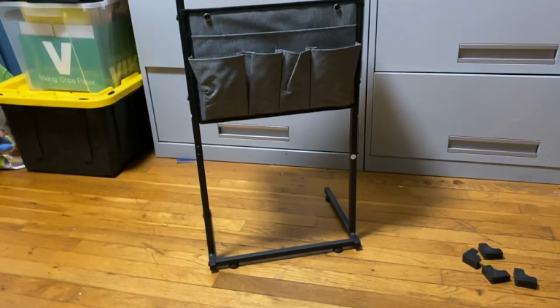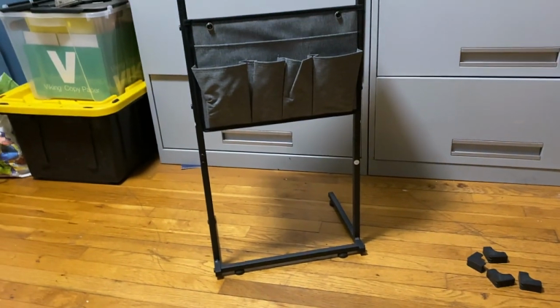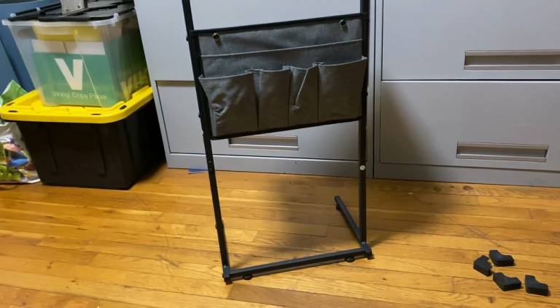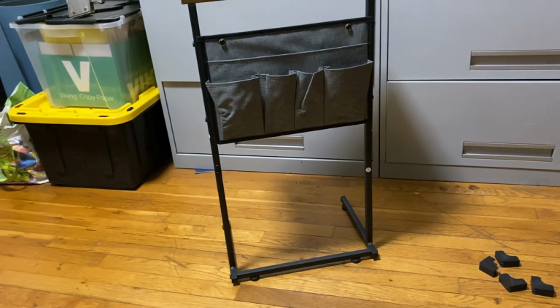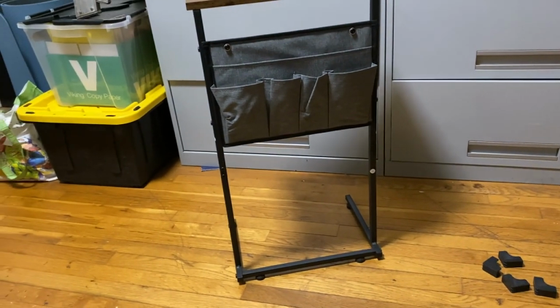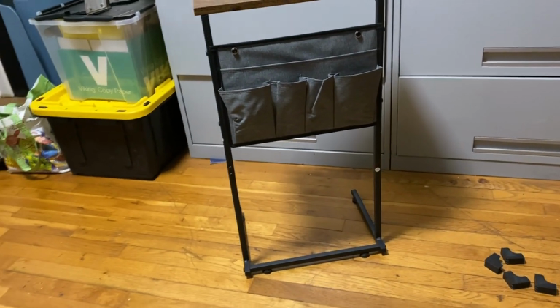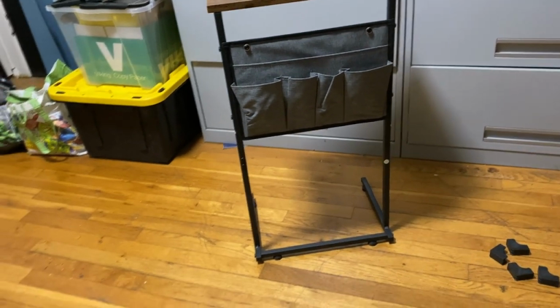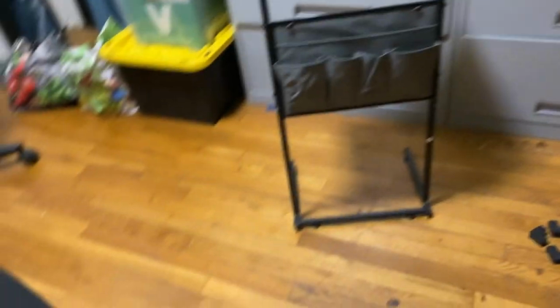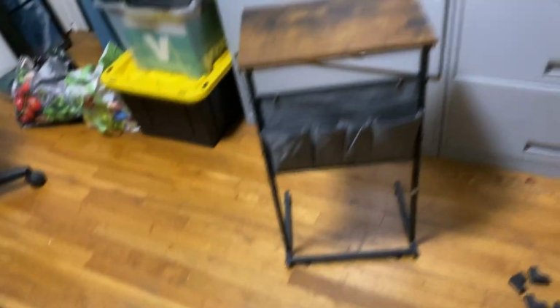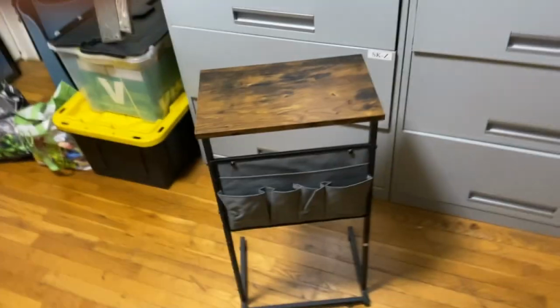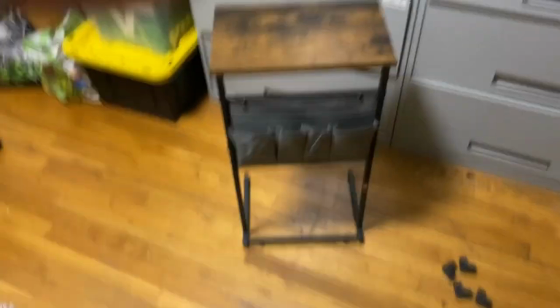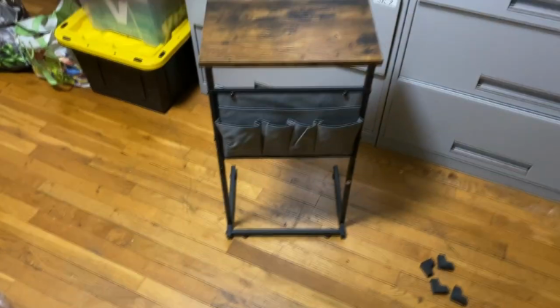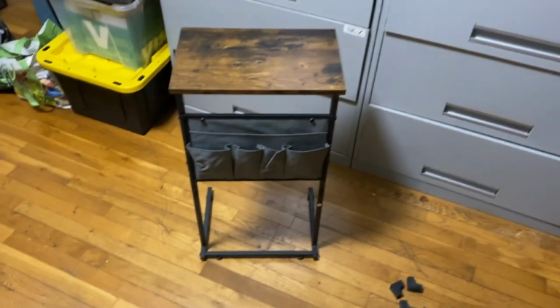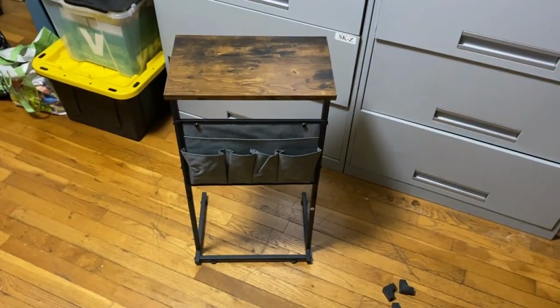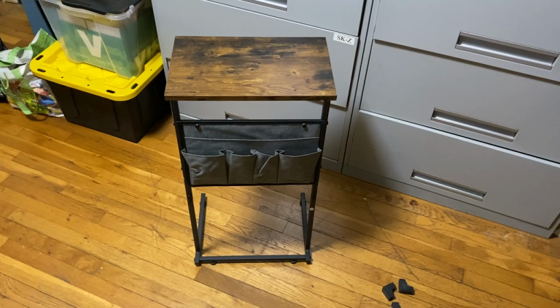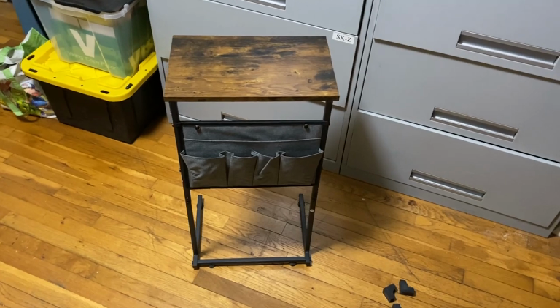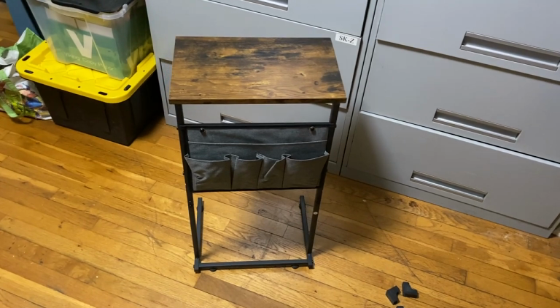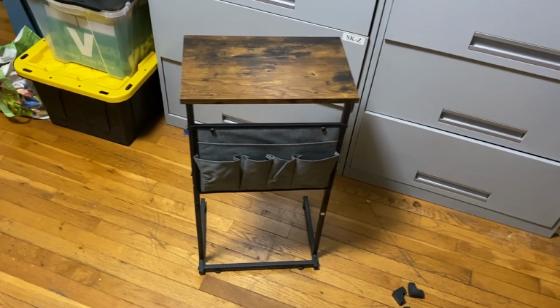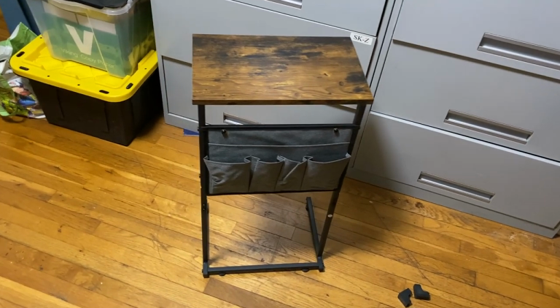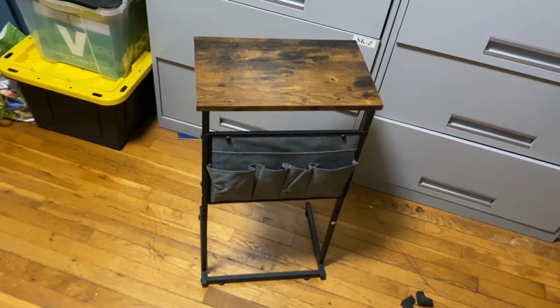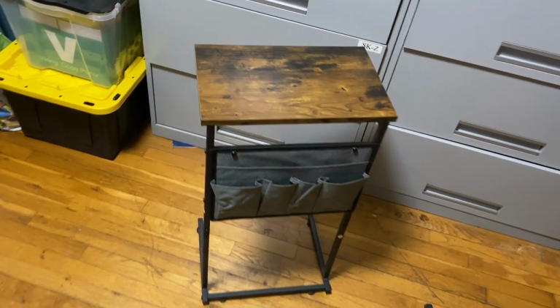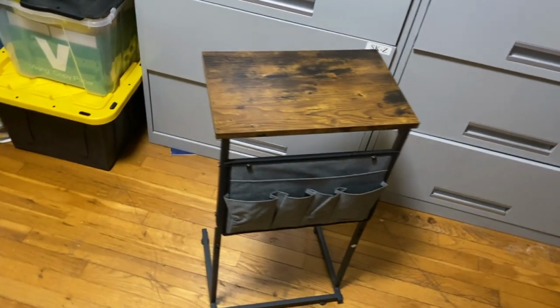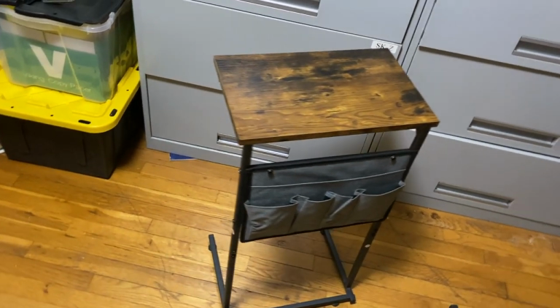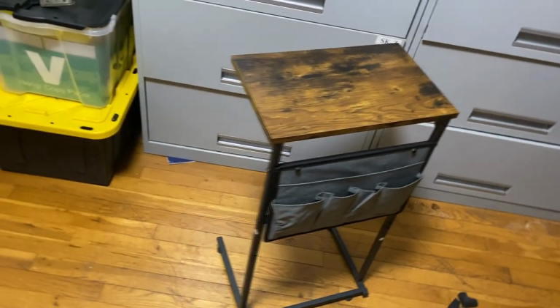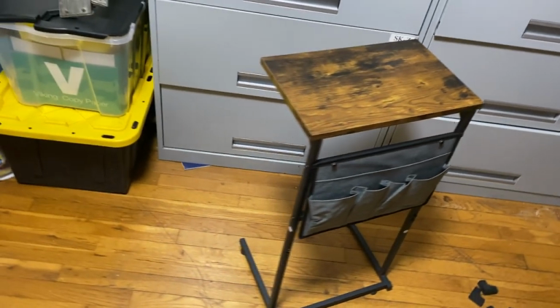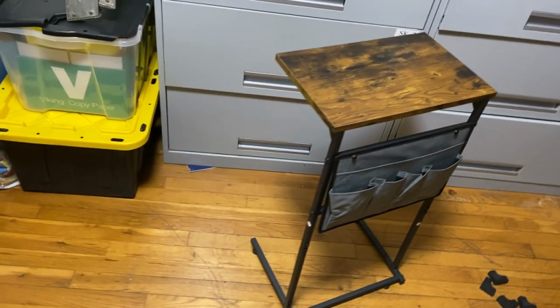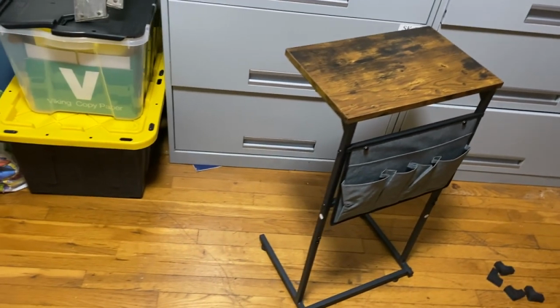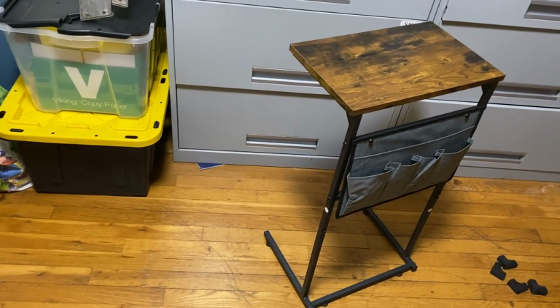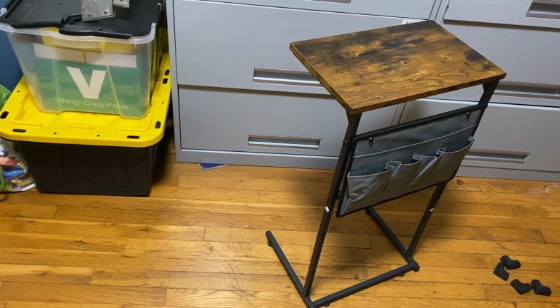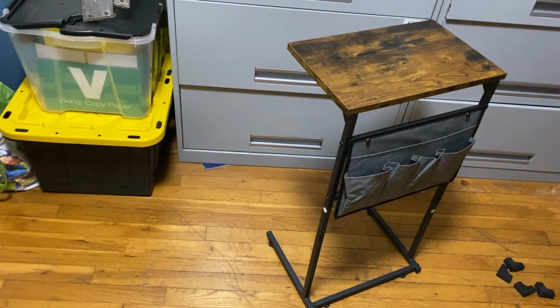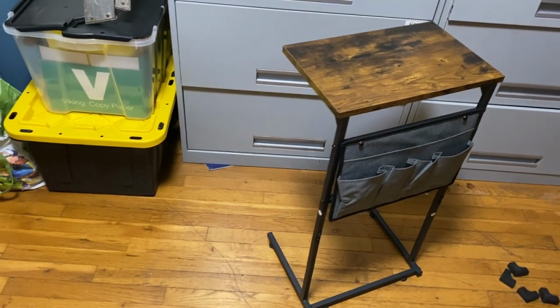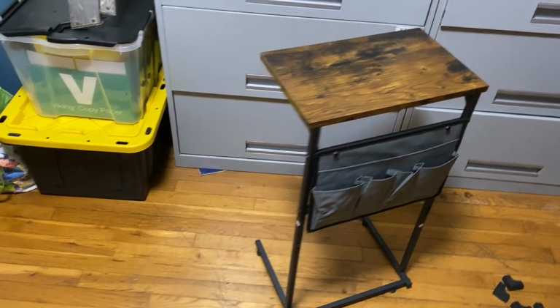You can put your tablet in there, newspapers, magazines, temporary storage for remote controls, mobile phones, and chargers — without taking up space on top of the table.